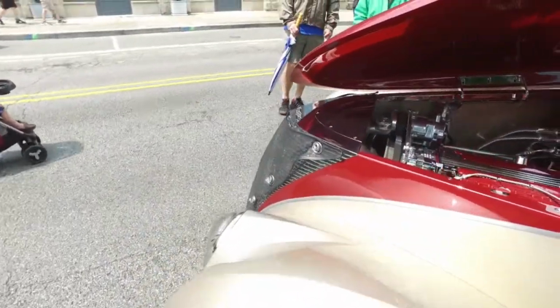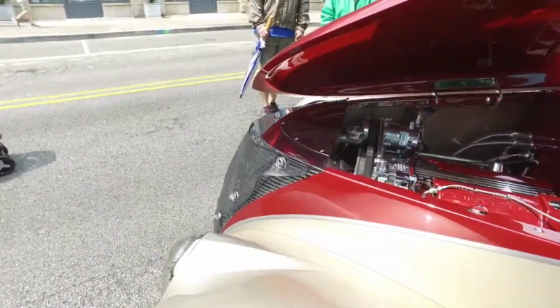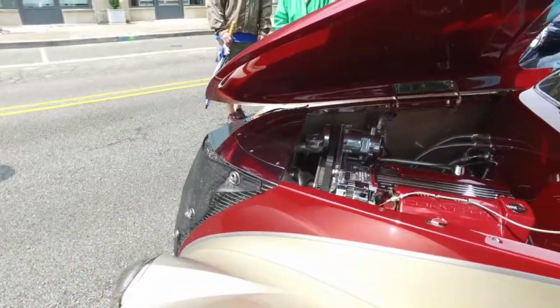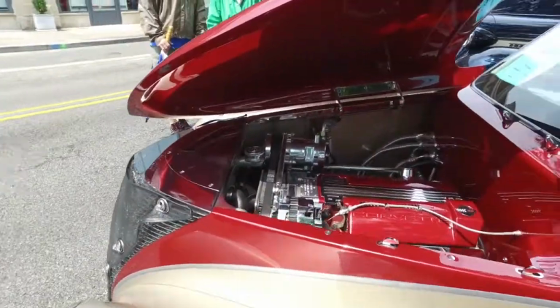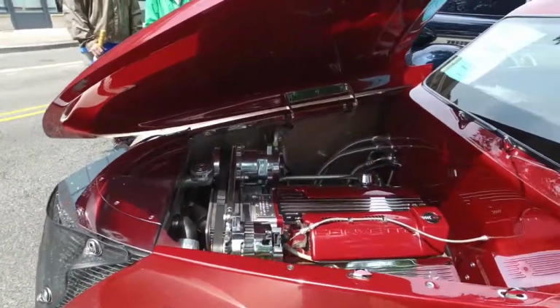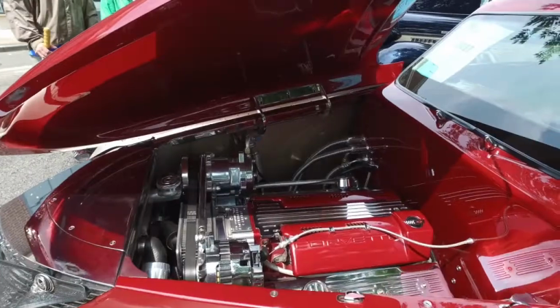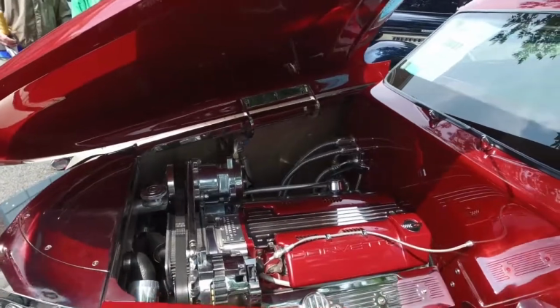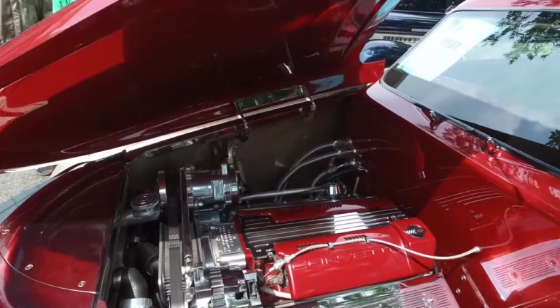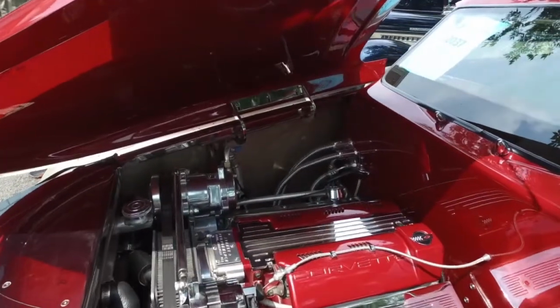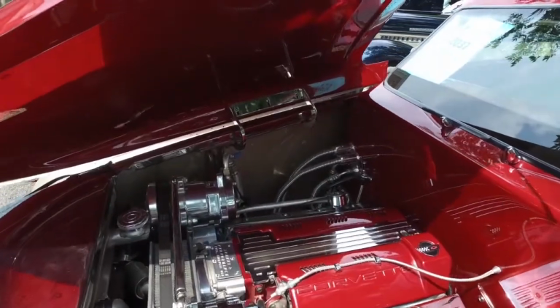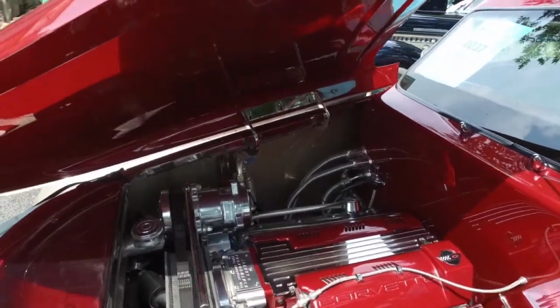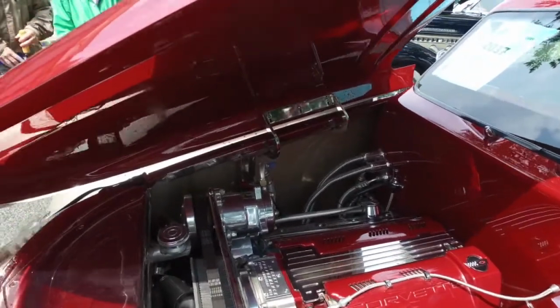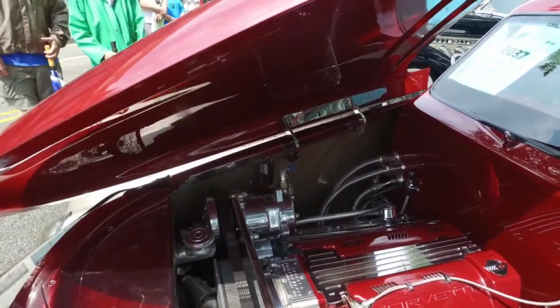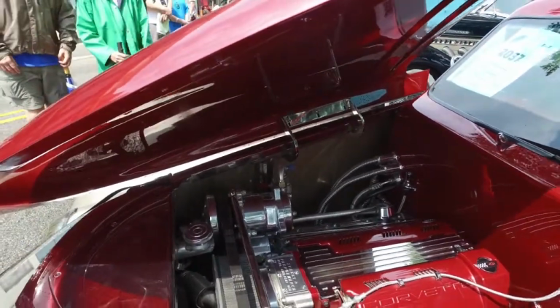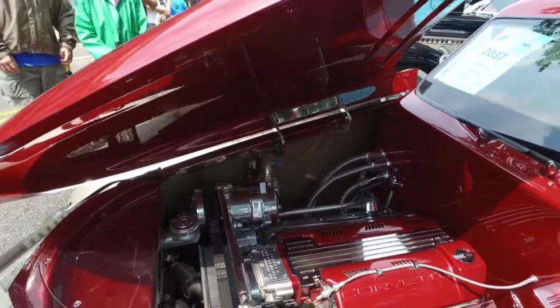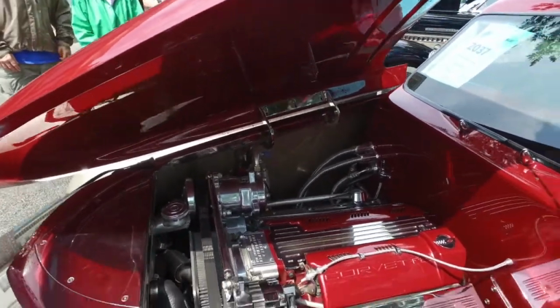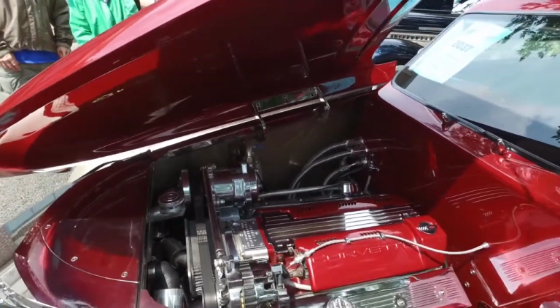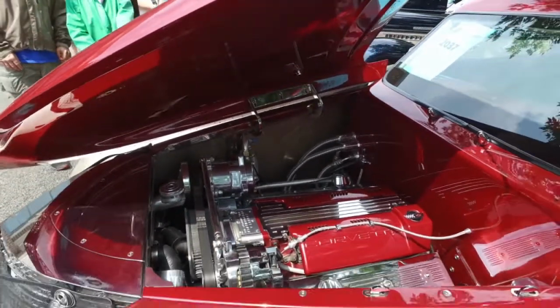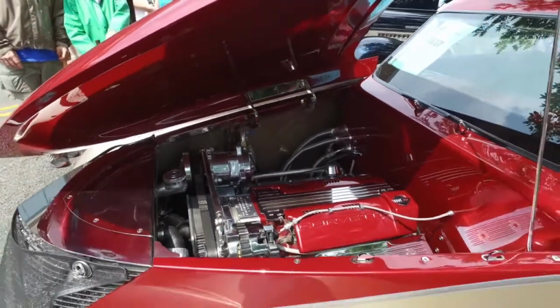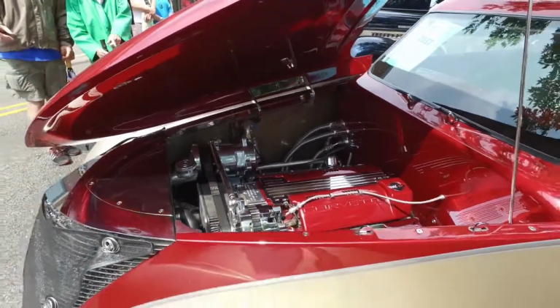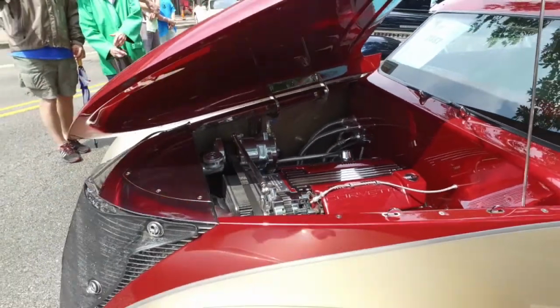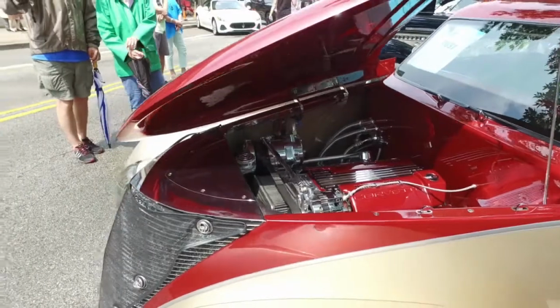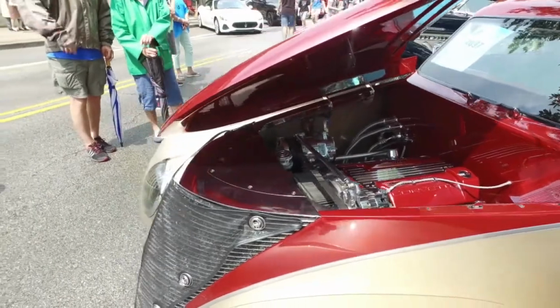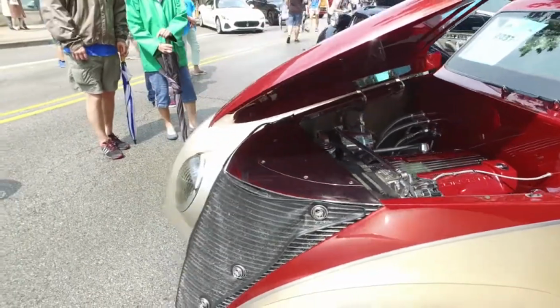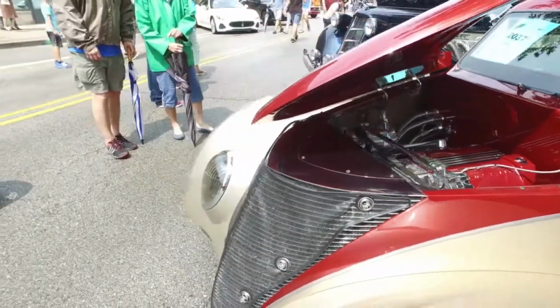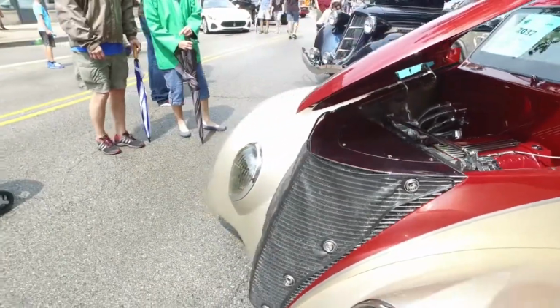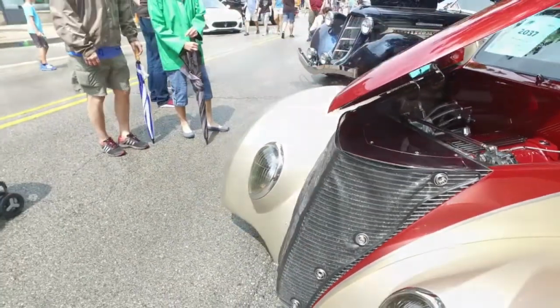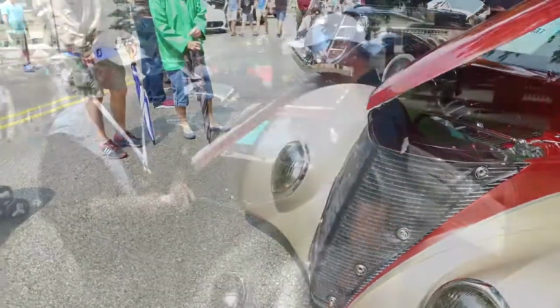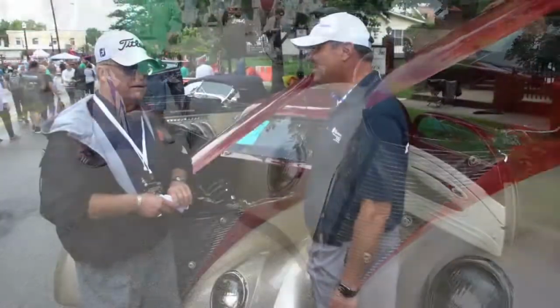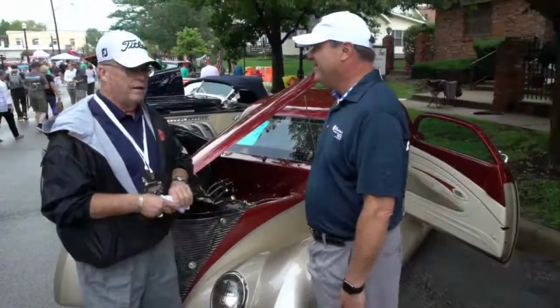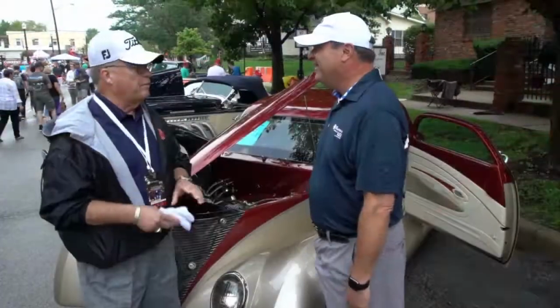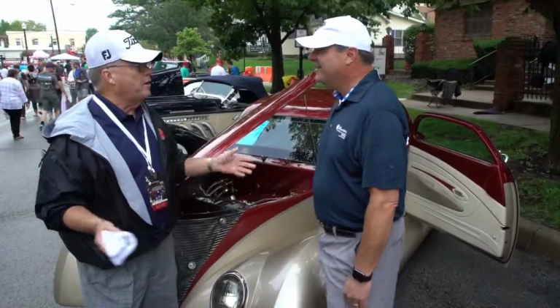I bought it in May. It's got an LT1 Chevy with a 4L60 transmission and a Corvette rear end. Four wheel disc brakes — everything but a radio.